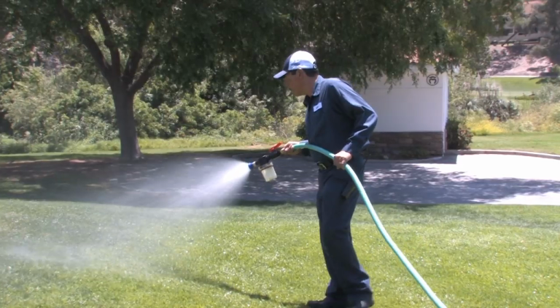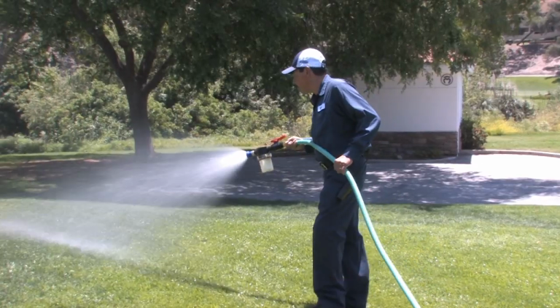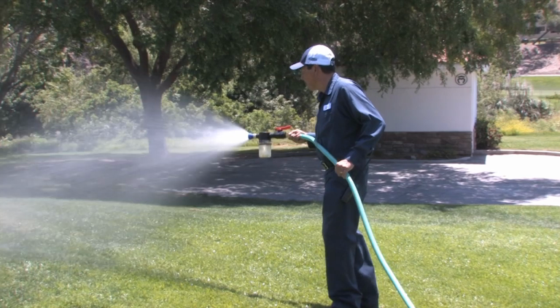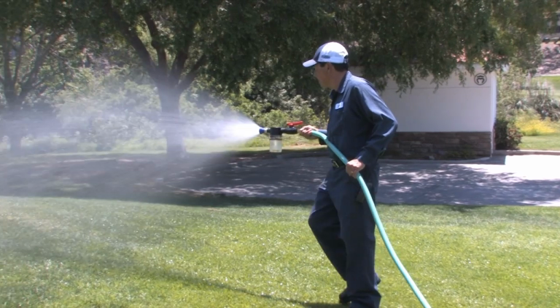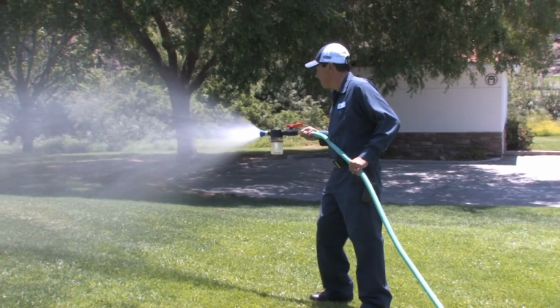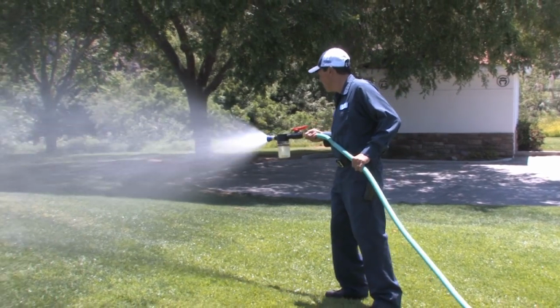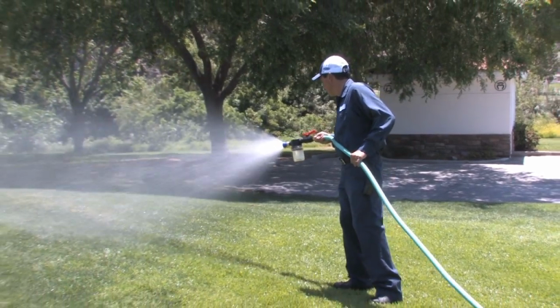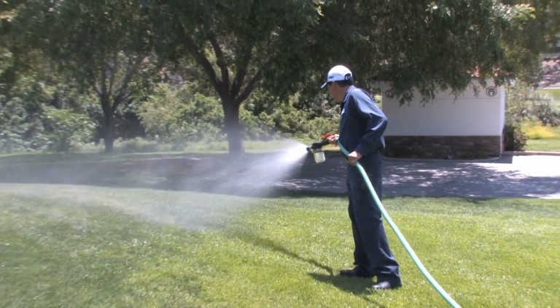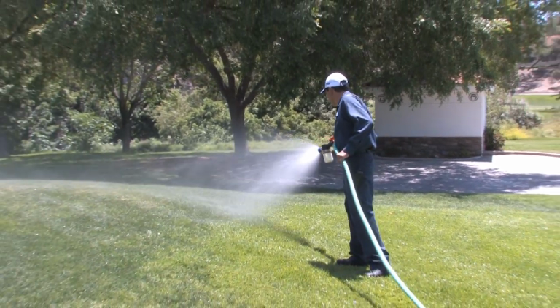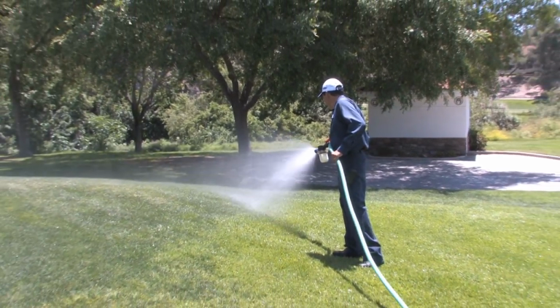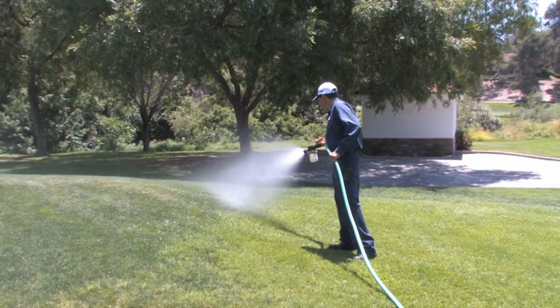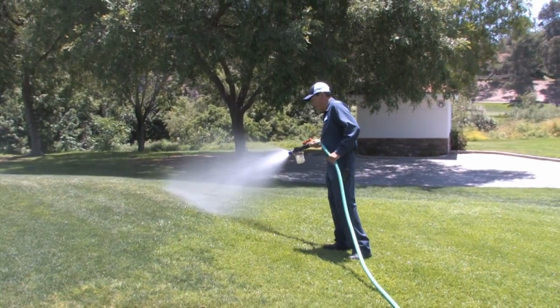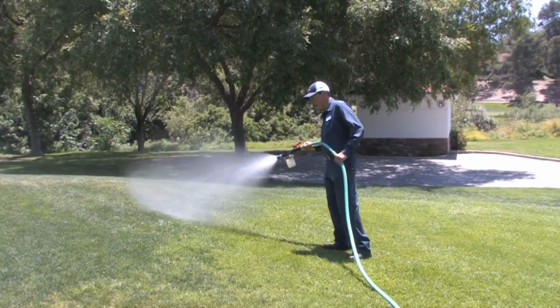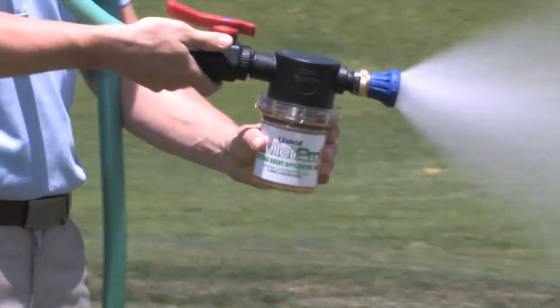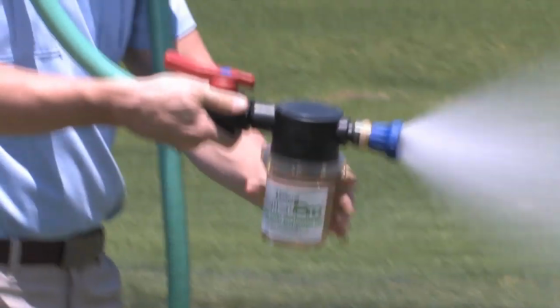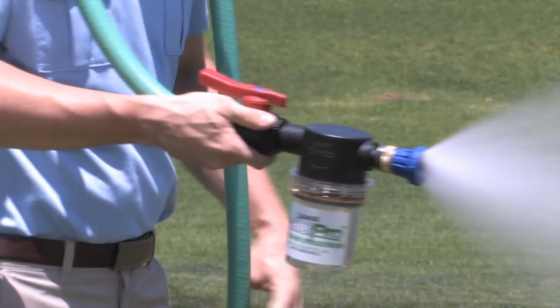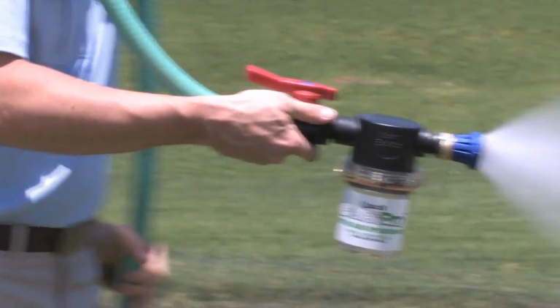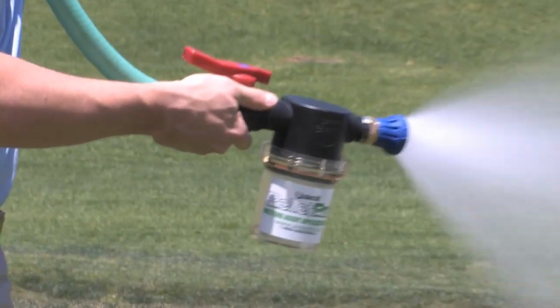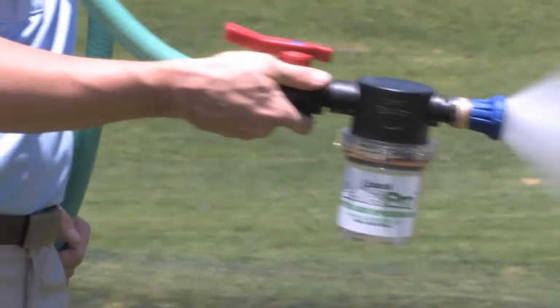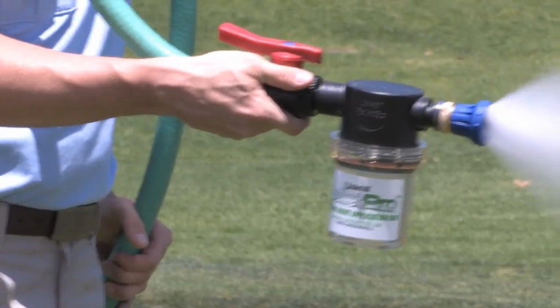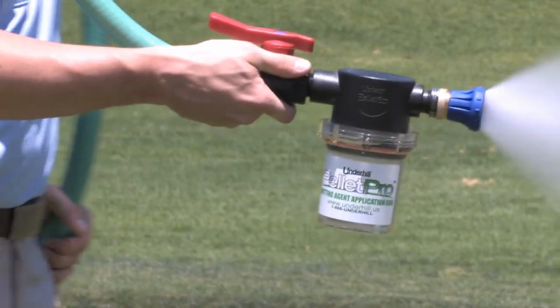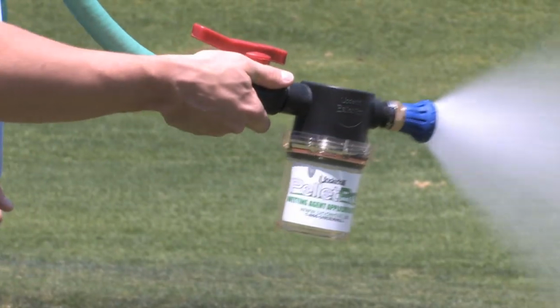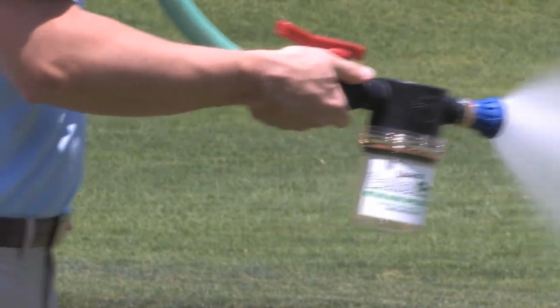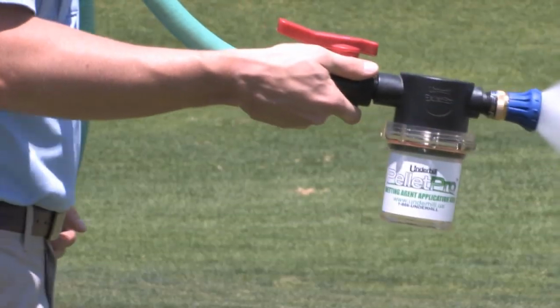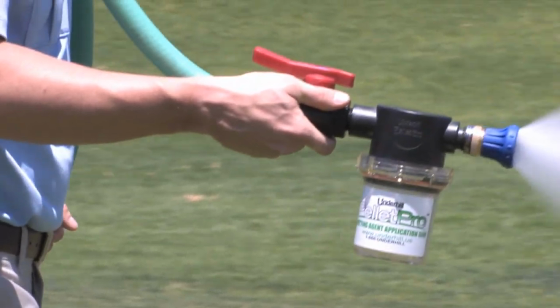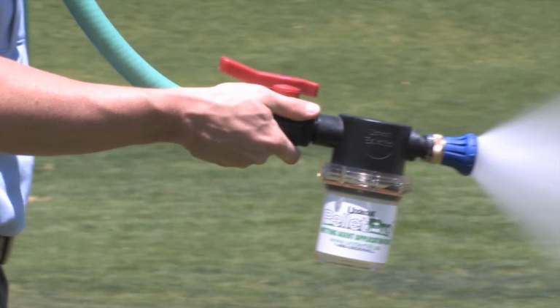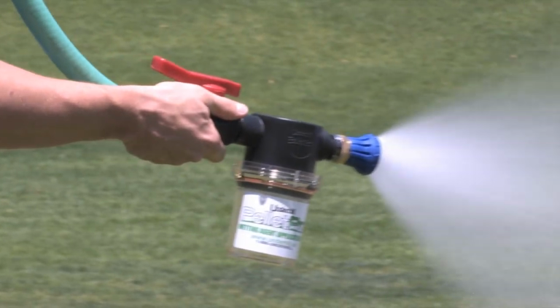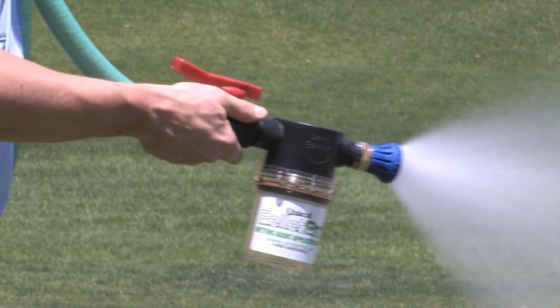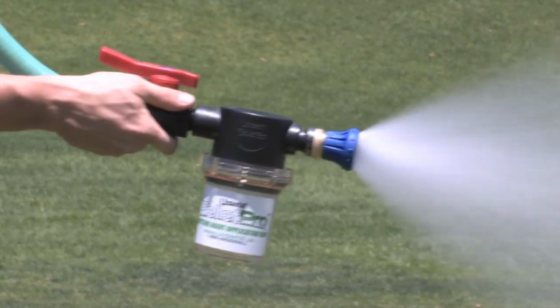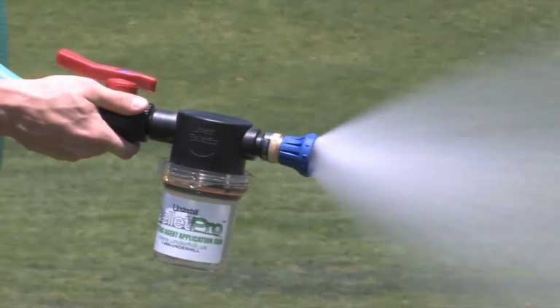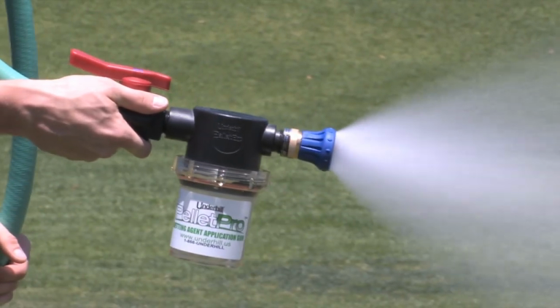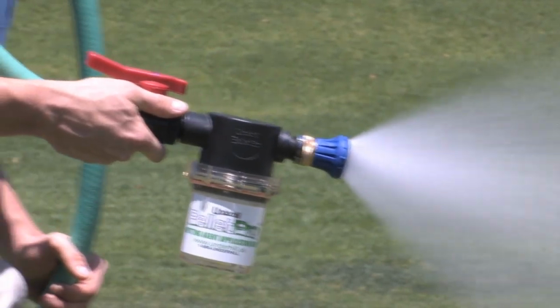It has a patented cloudburst nozzle which delivers large droplets in an outstanding fan pattern. Its ultra-heavy-duty construction includes brass fittings, aircraft aluminum, stainless steel and precision-engineered glass-filled plastic.